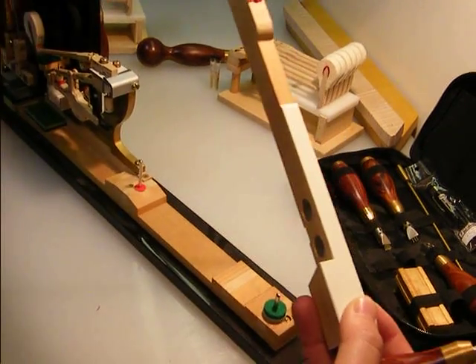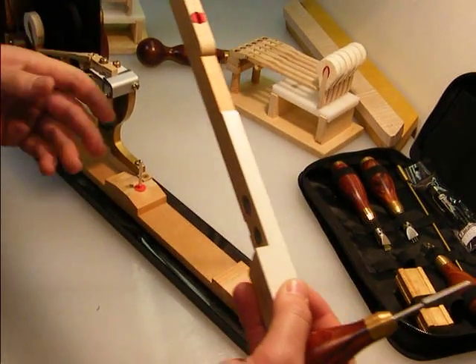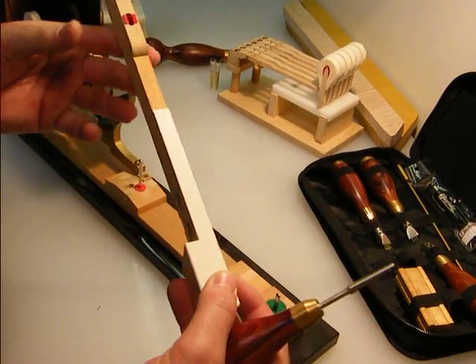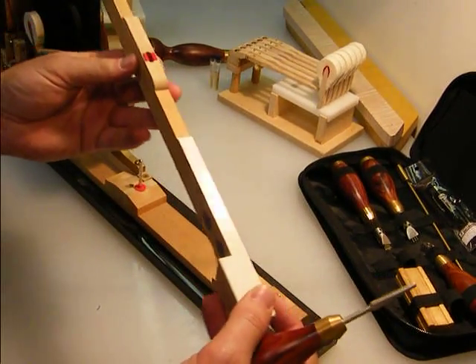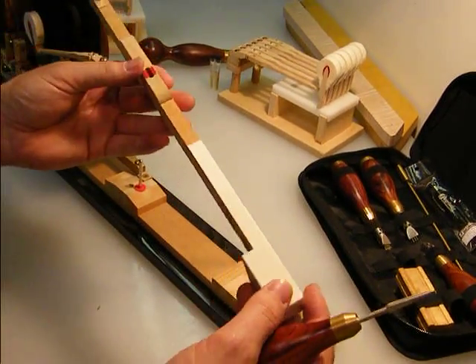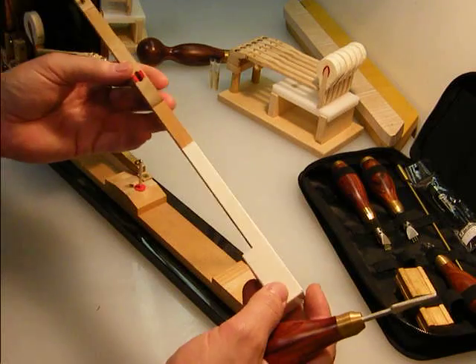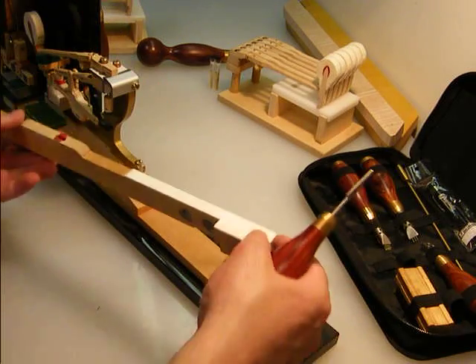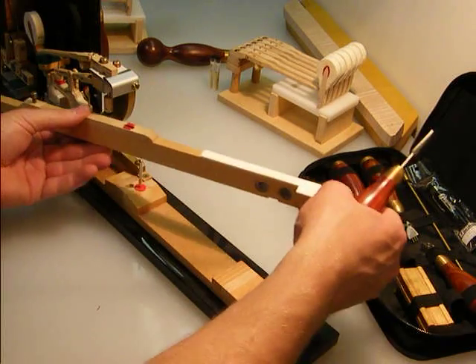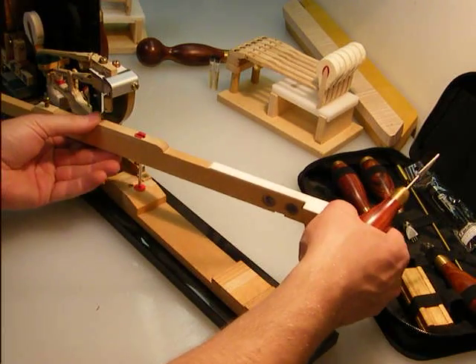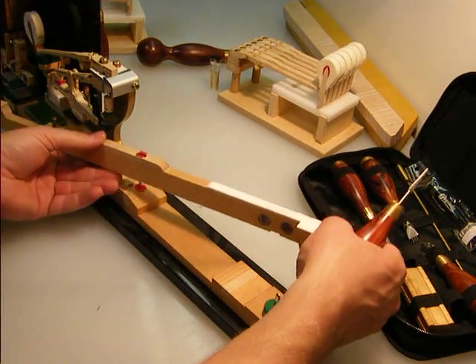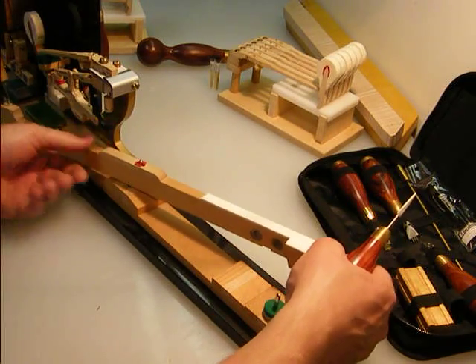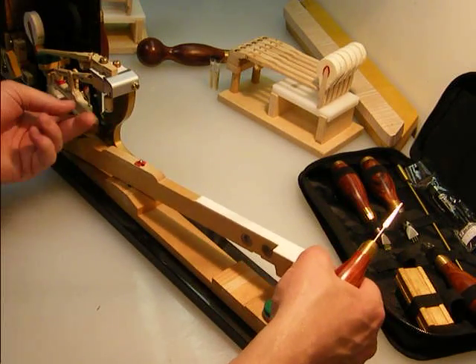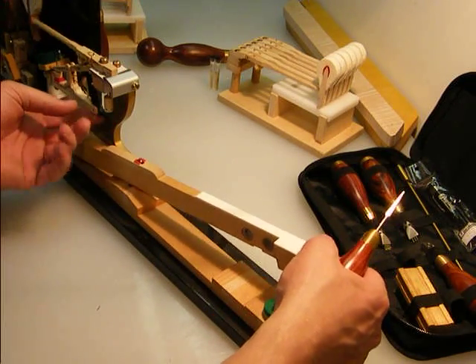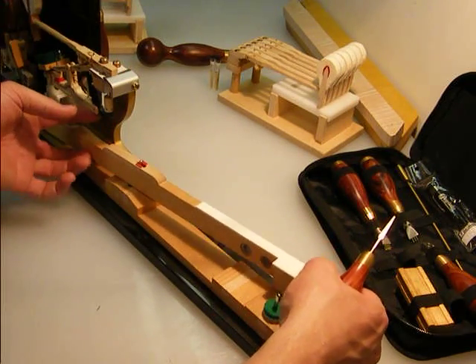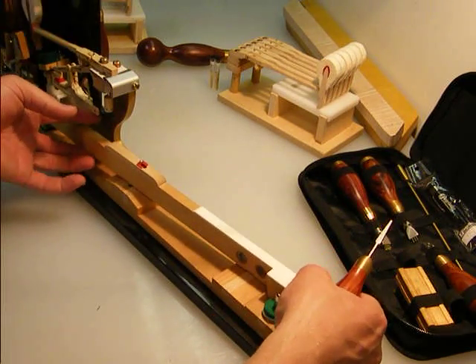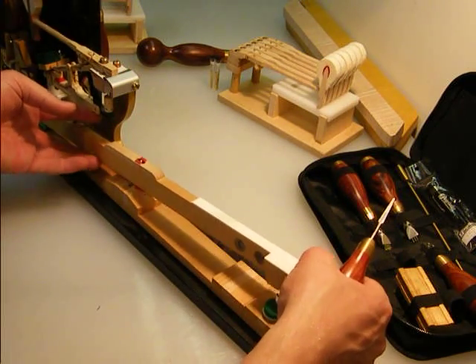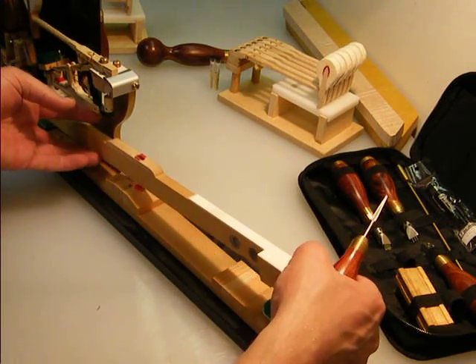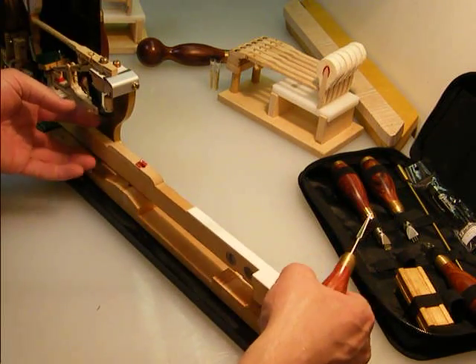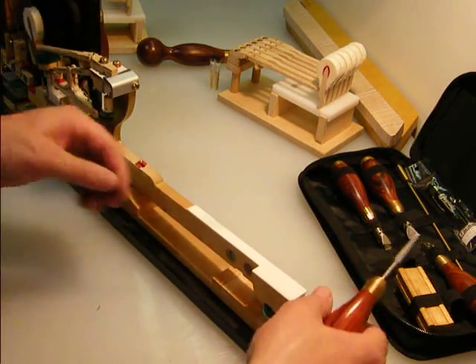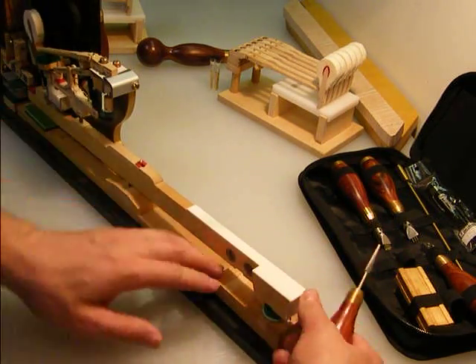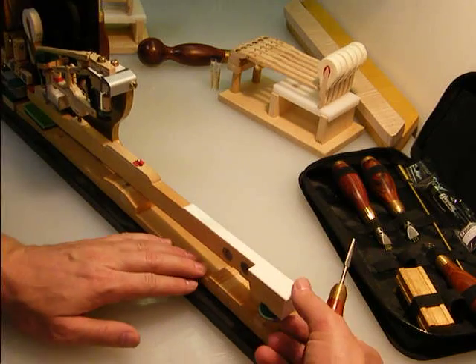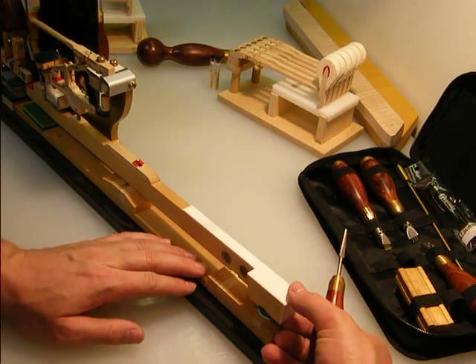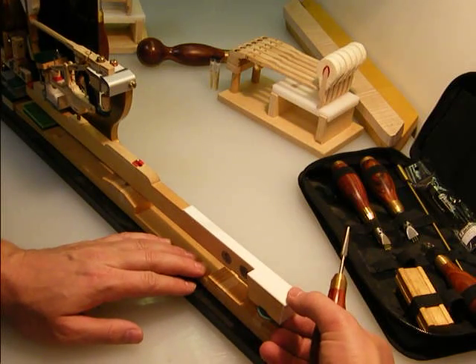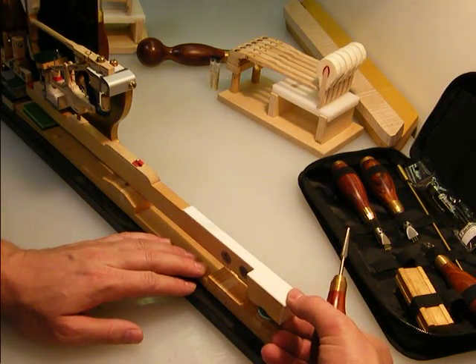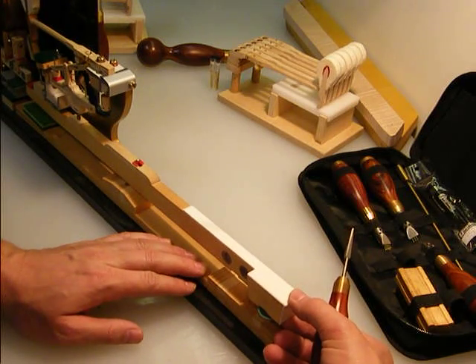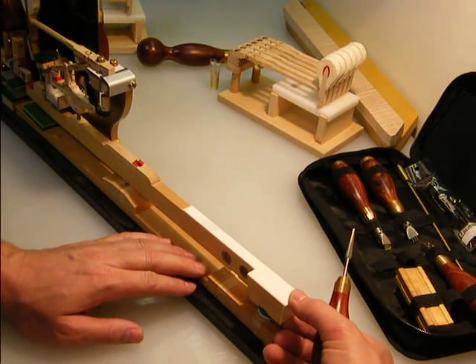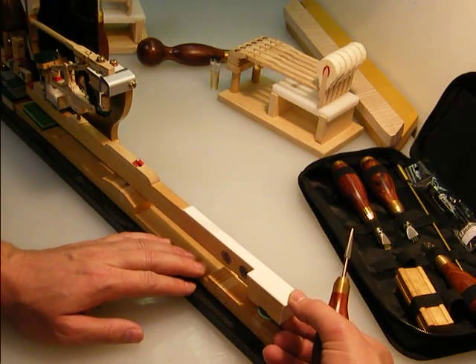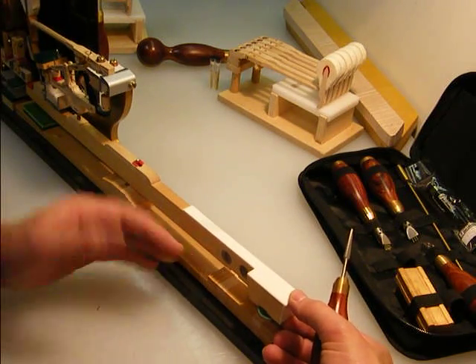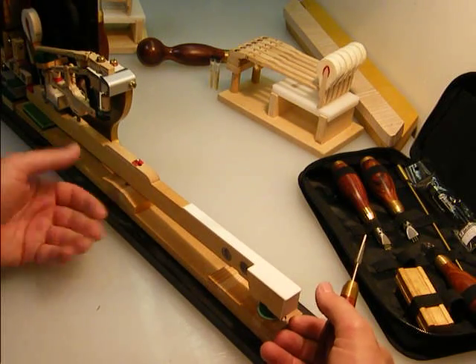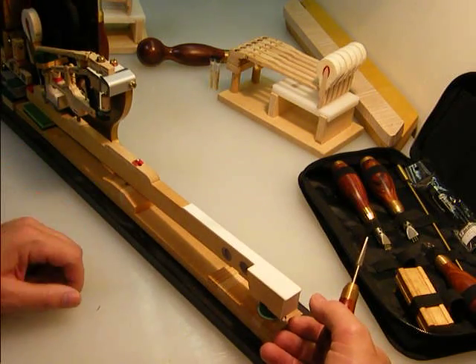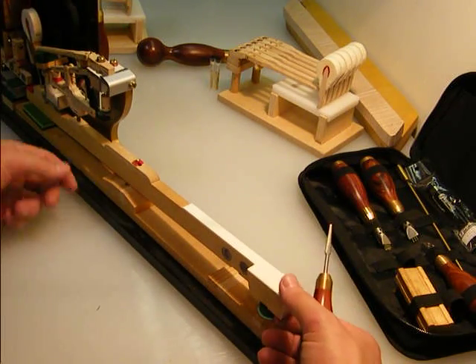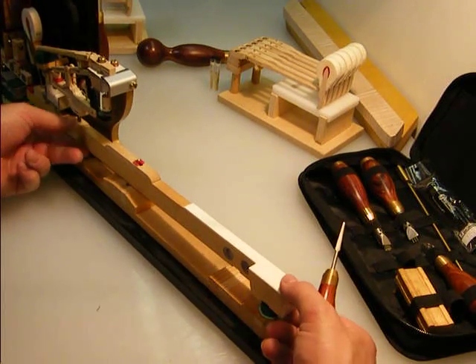Here's the key. If I put this back on the action here, you don't want this to wiggle much — so it's just a little bit of wiggle room.